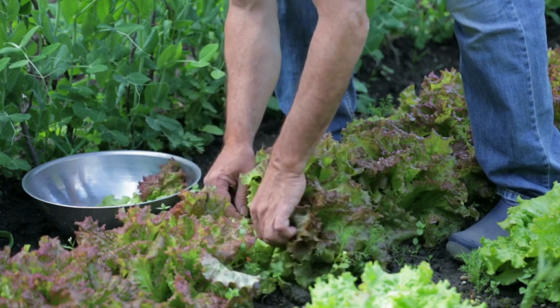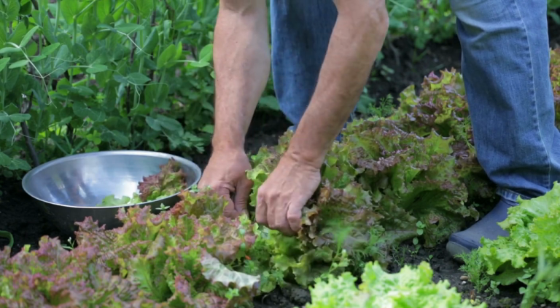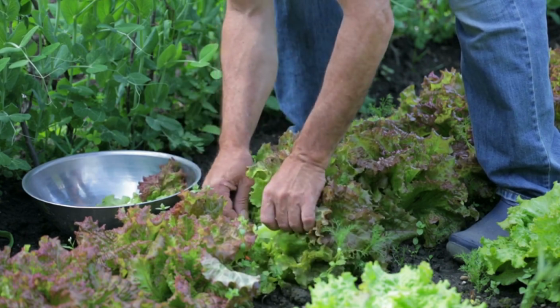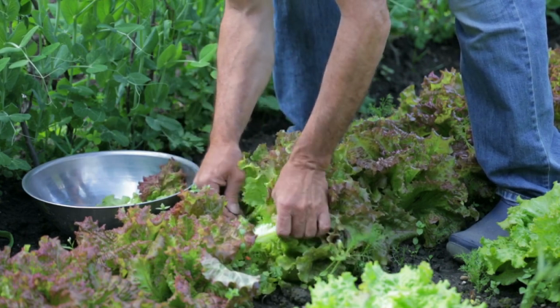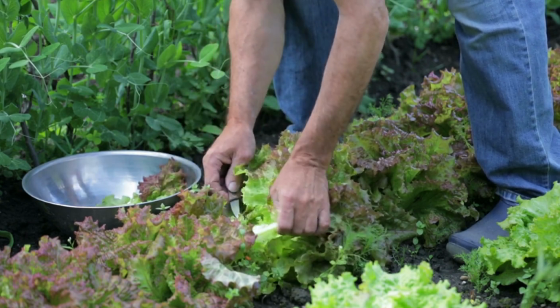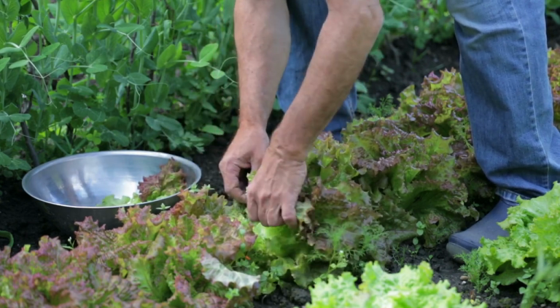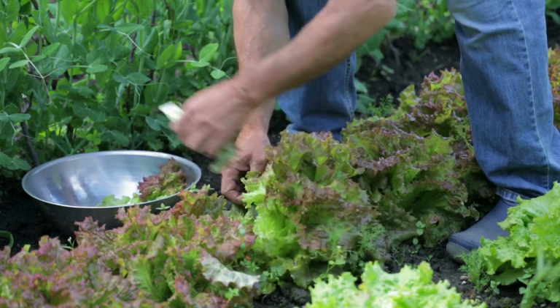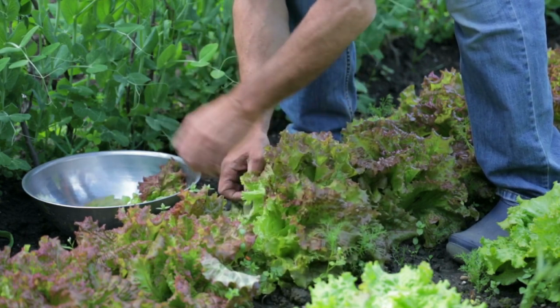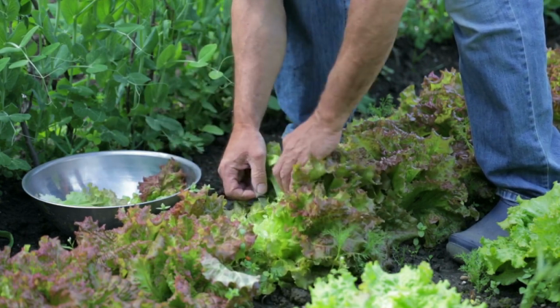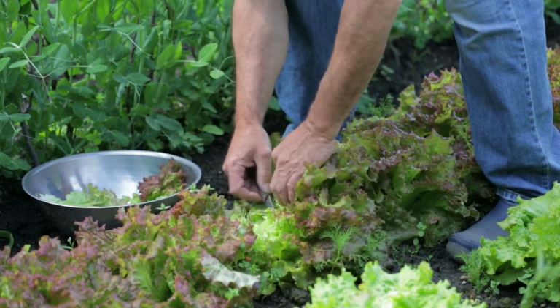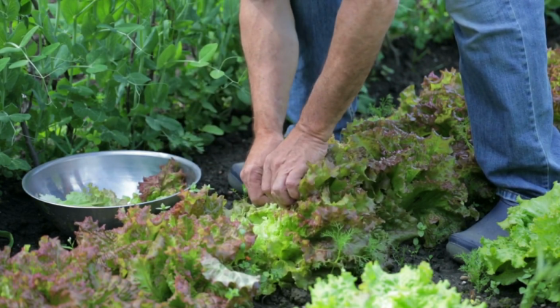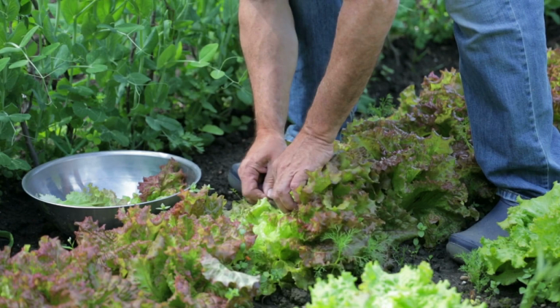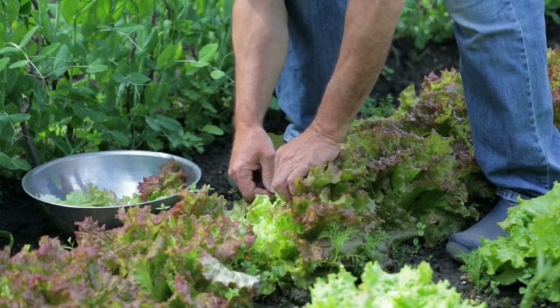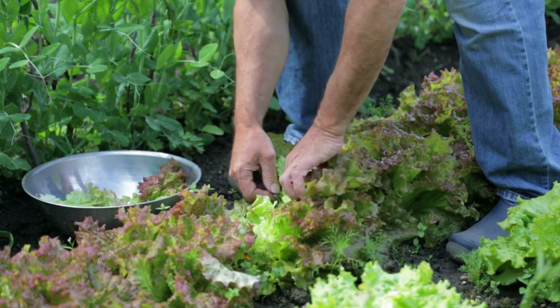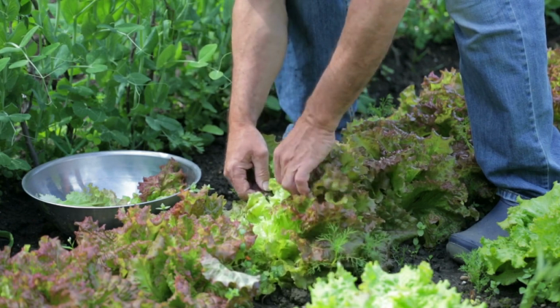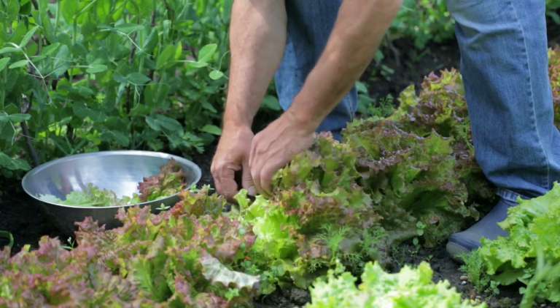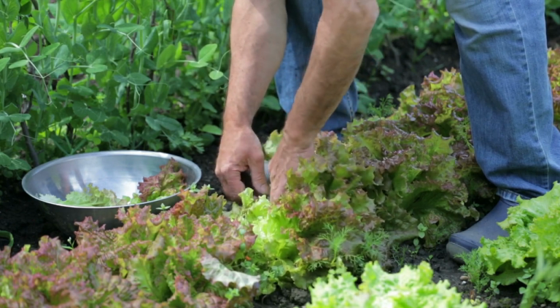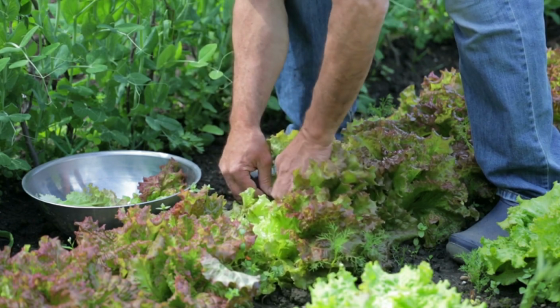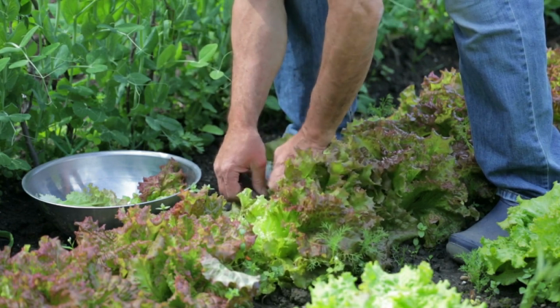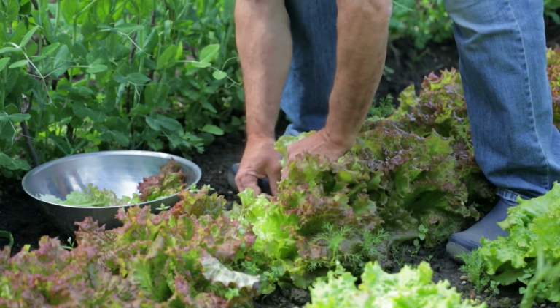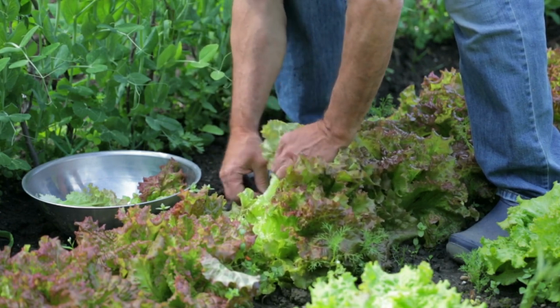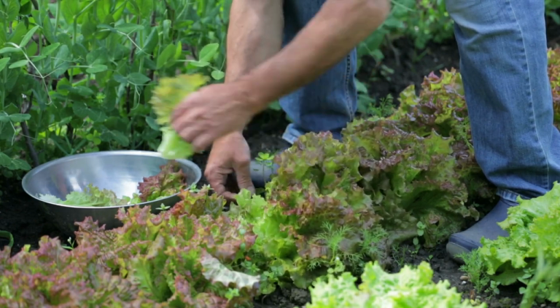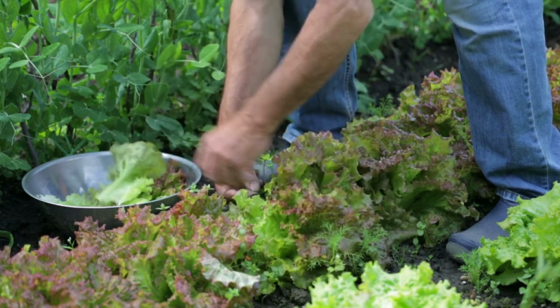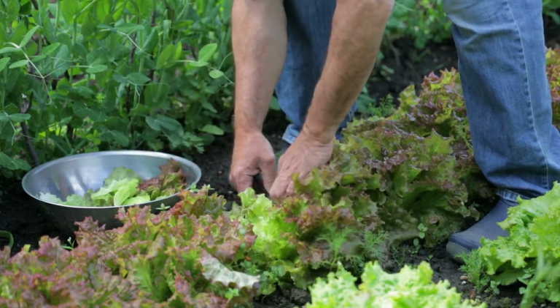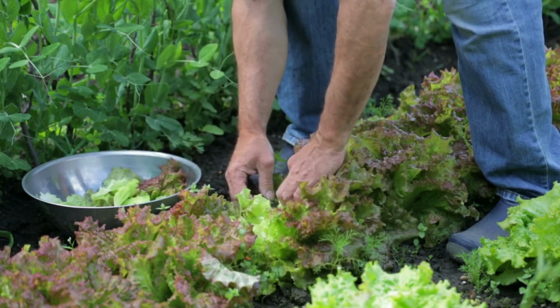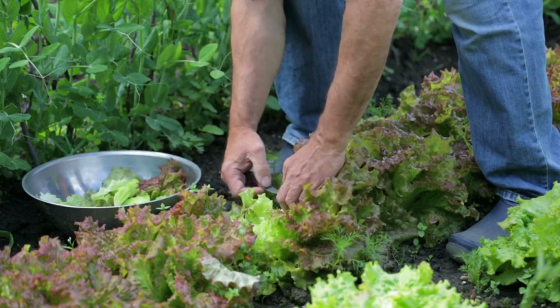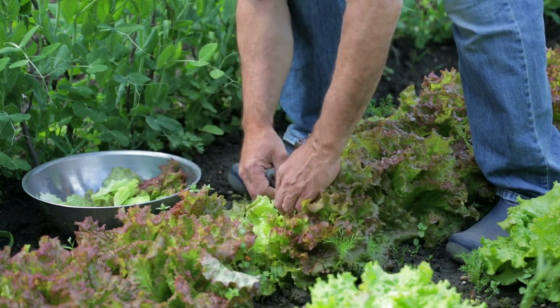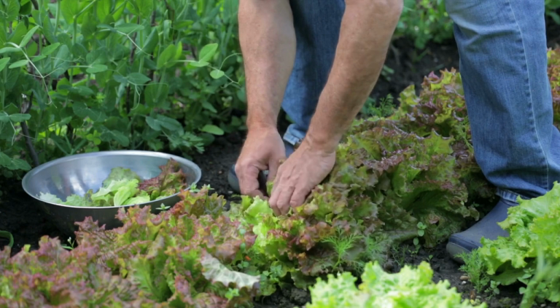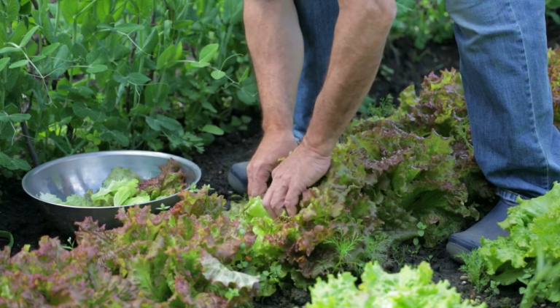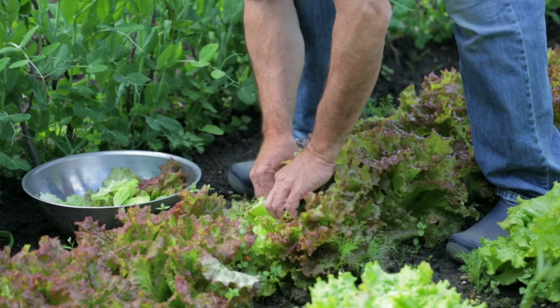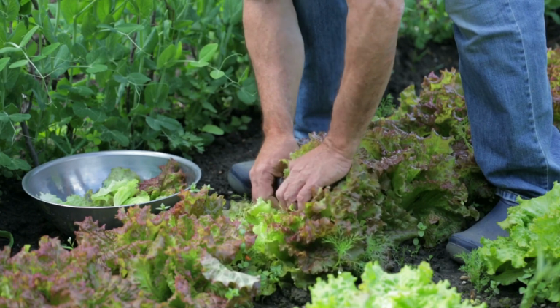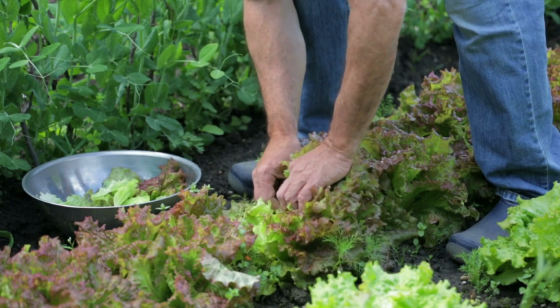I have several favorites, but I think the most fun is the leaf lettuce mixes. Johnny's has a great one and so does Burpee's.